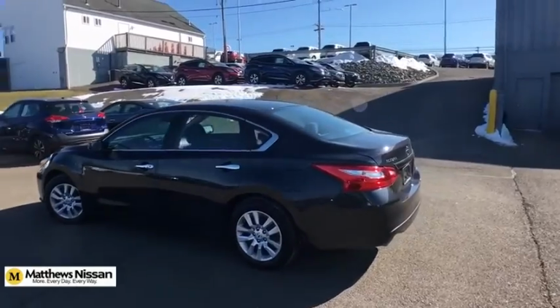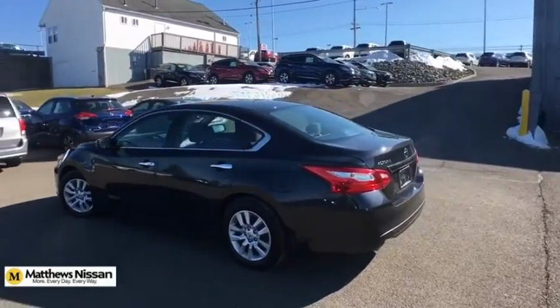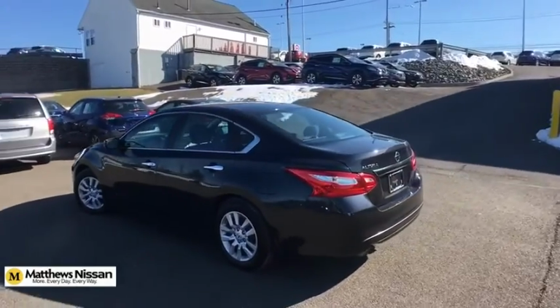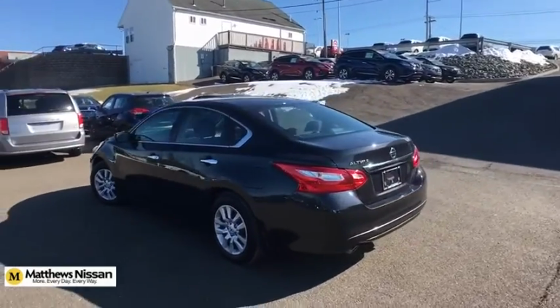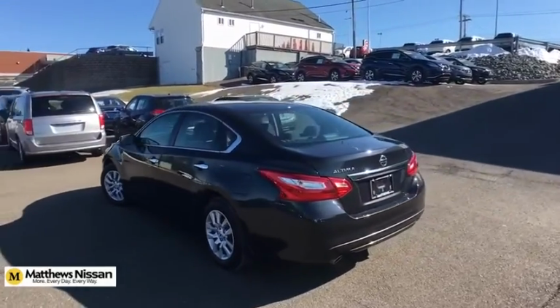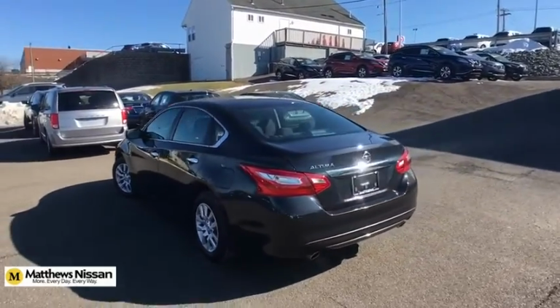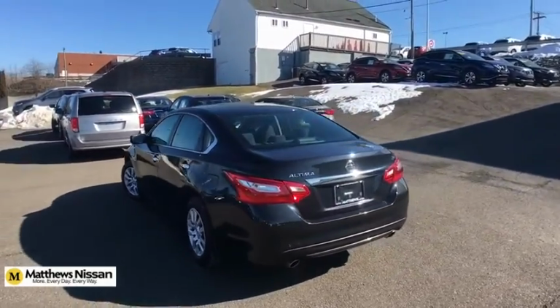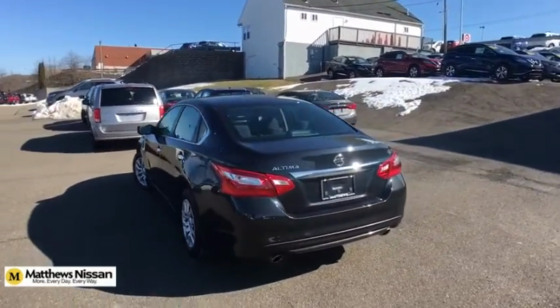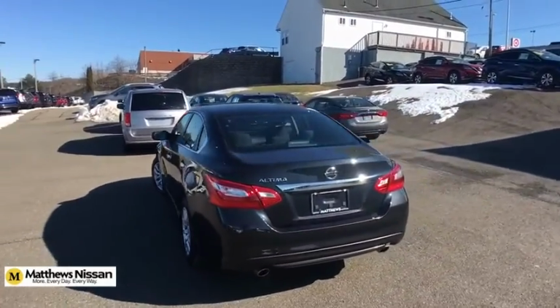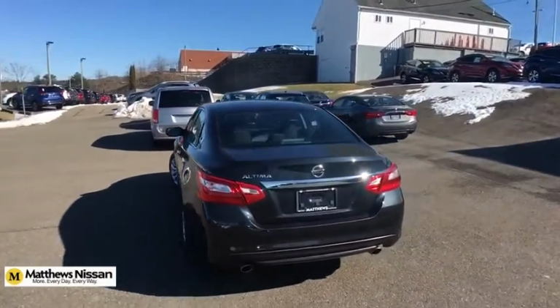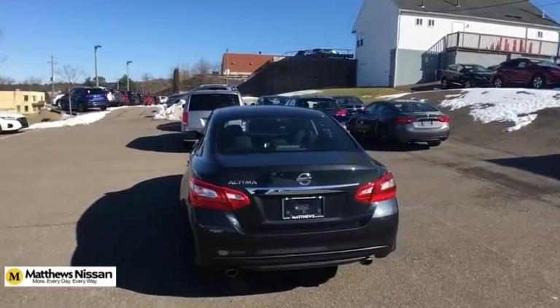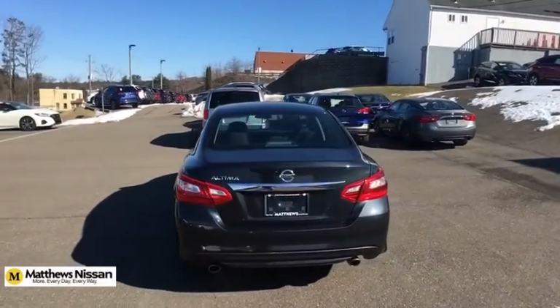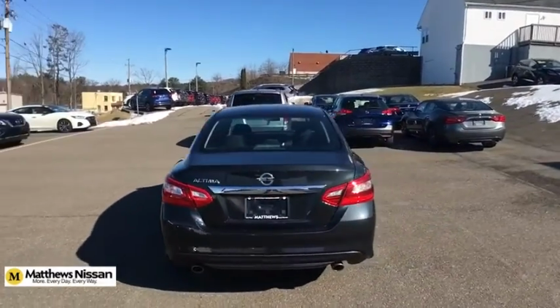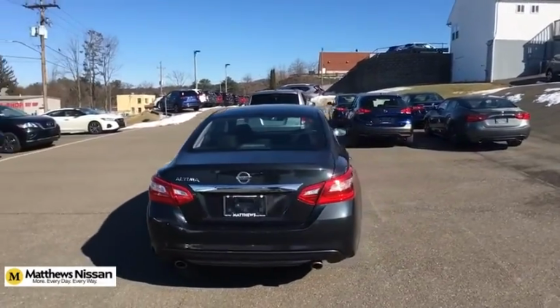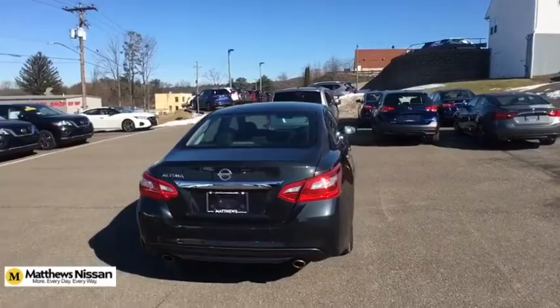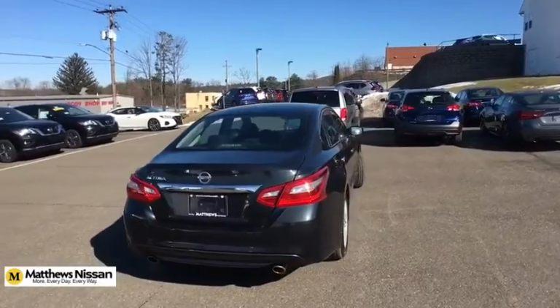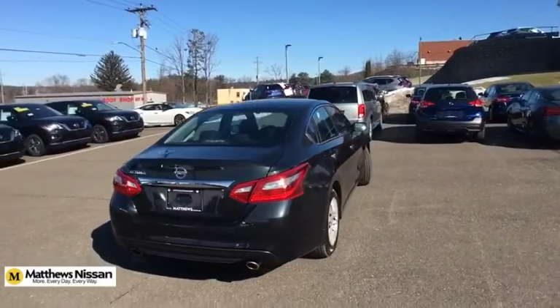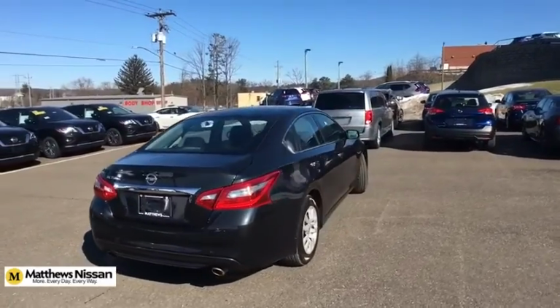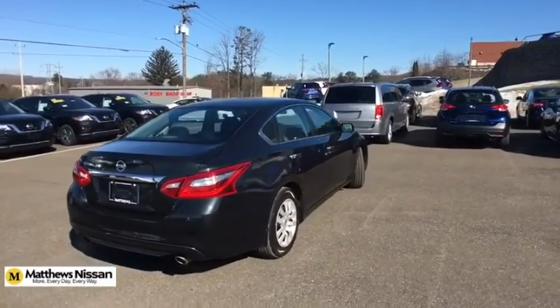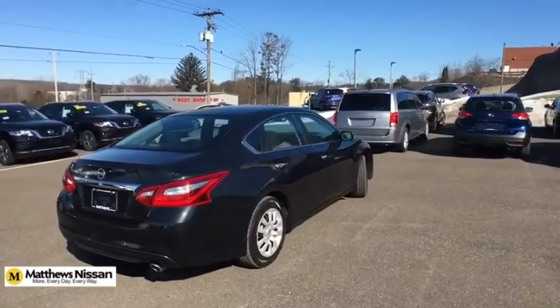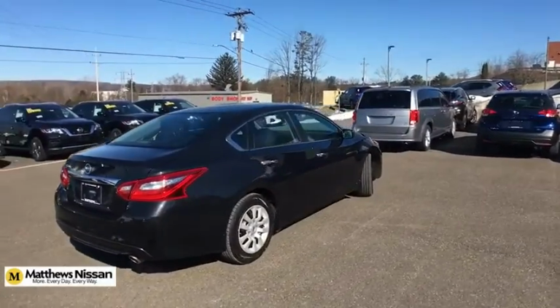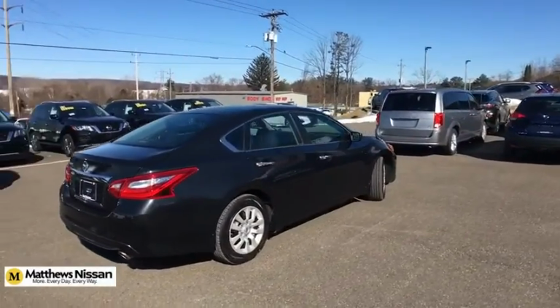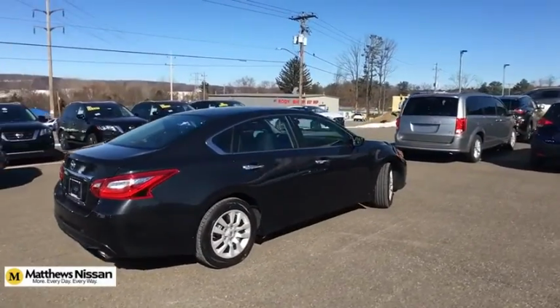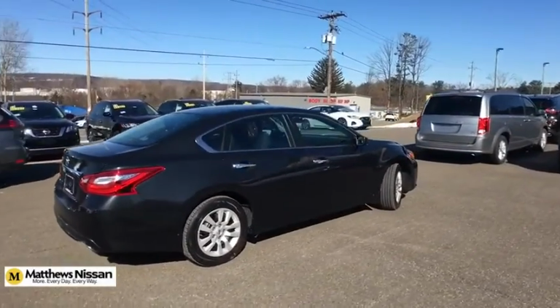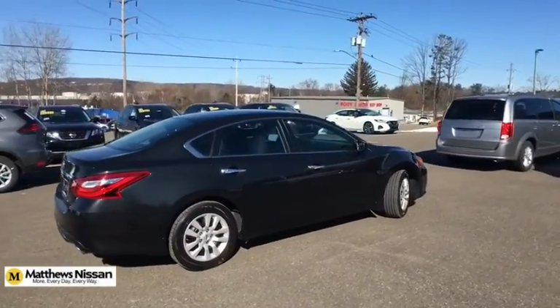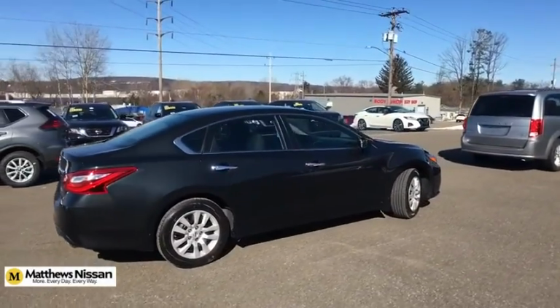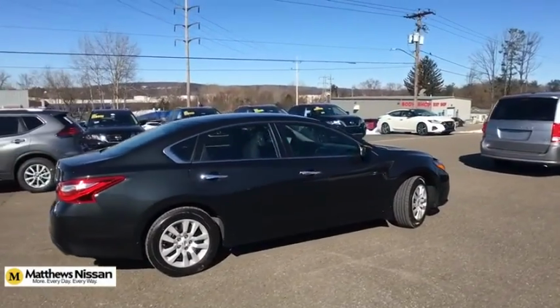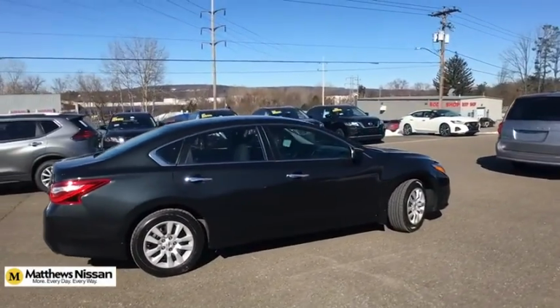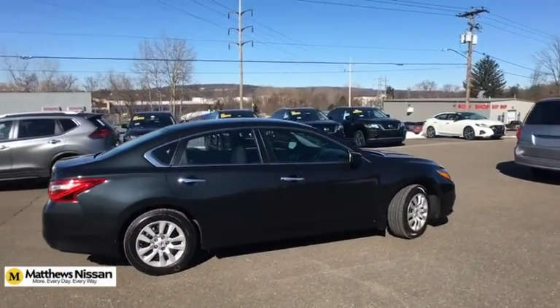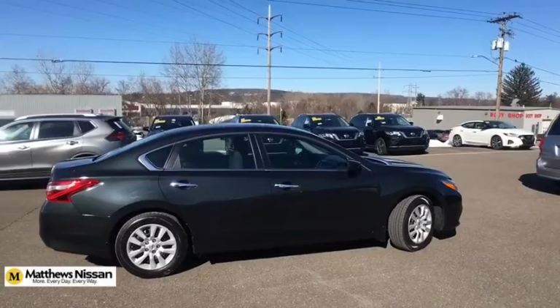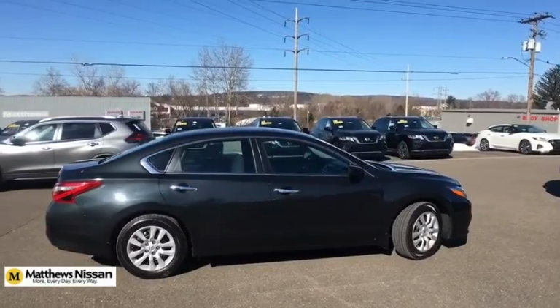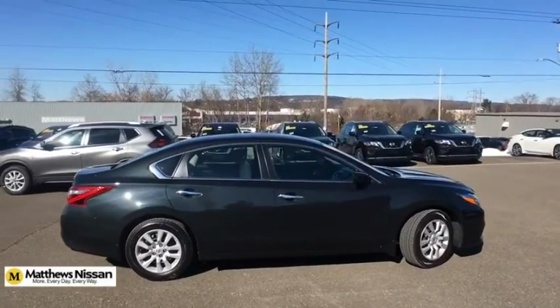This vehicle has less than 40,000 miles. Here are some of this vehicle's great options: splash guards. Drive away with a great deal on this vehicle. Call or stop in today.